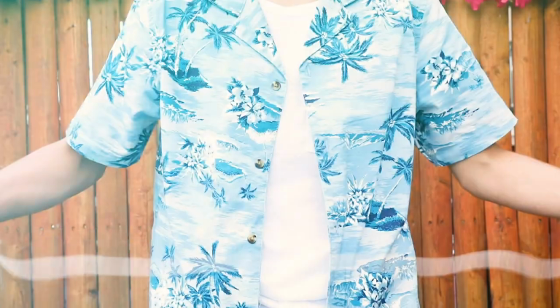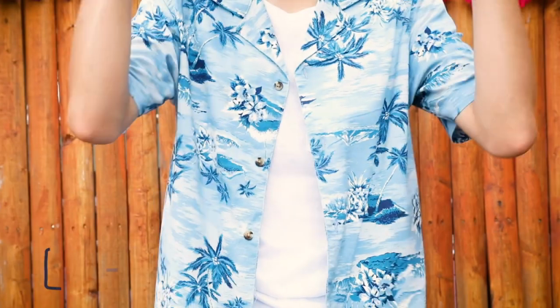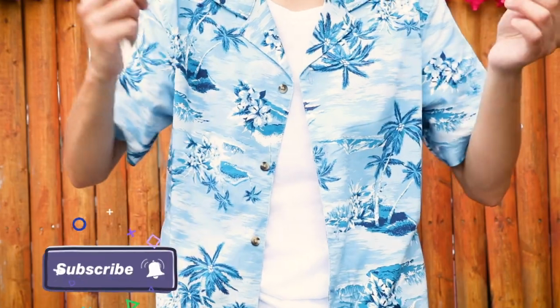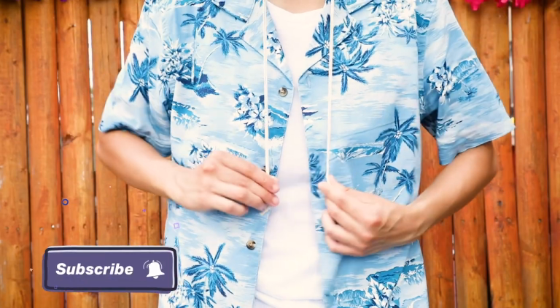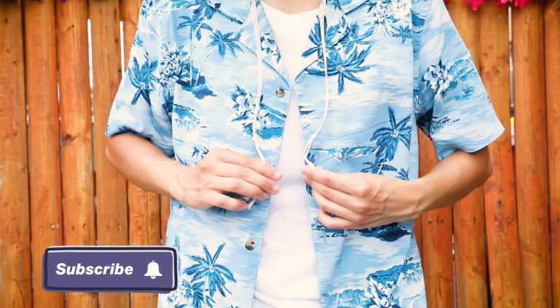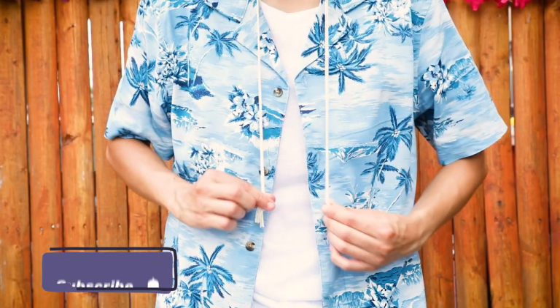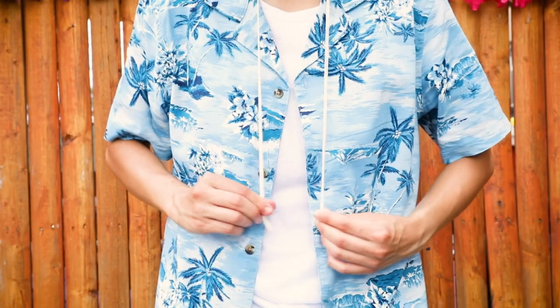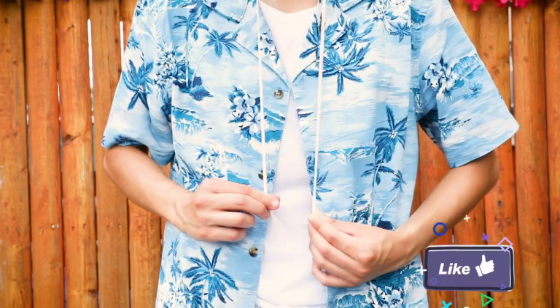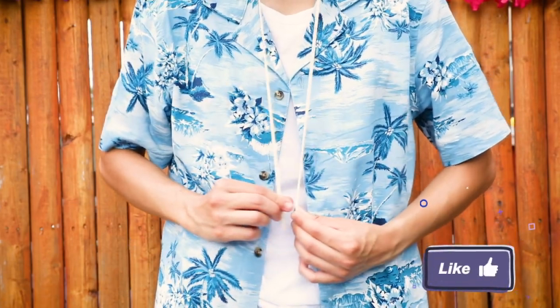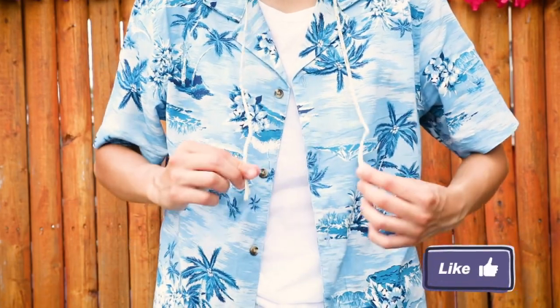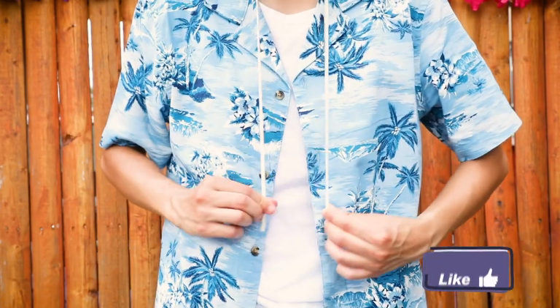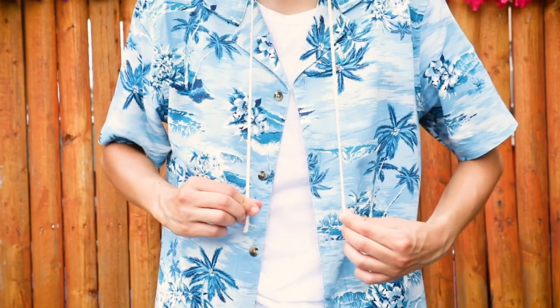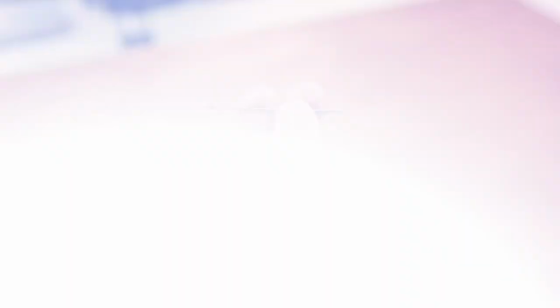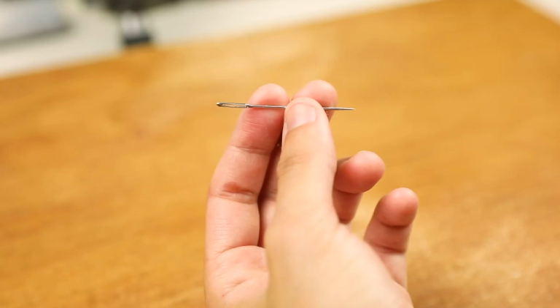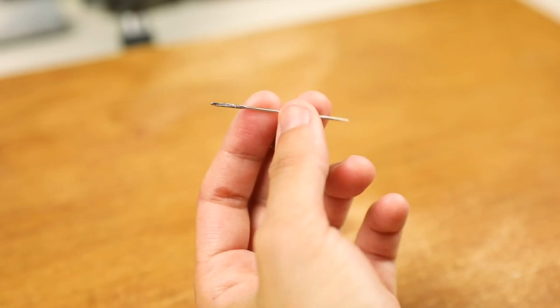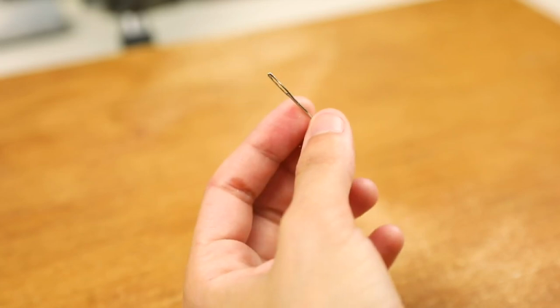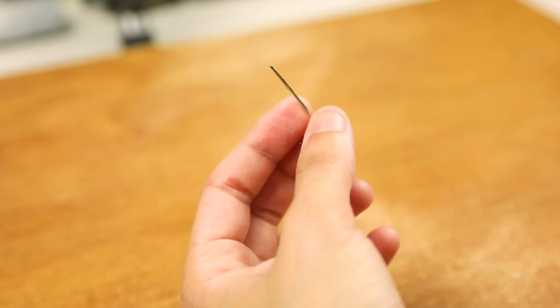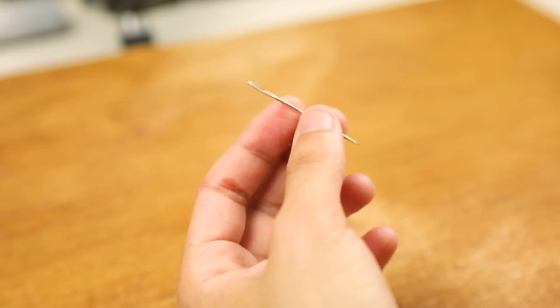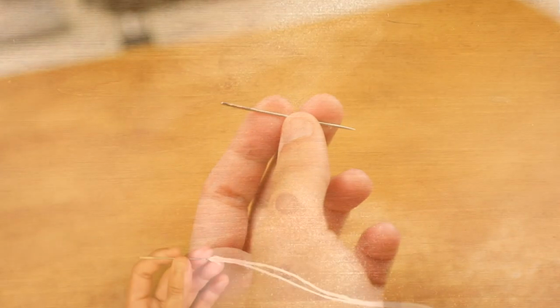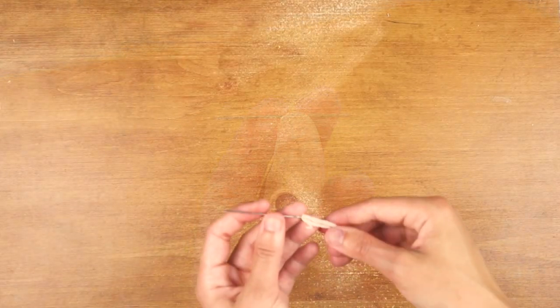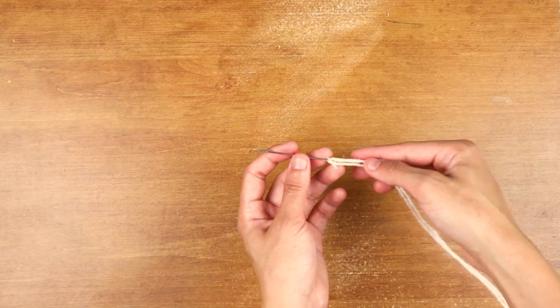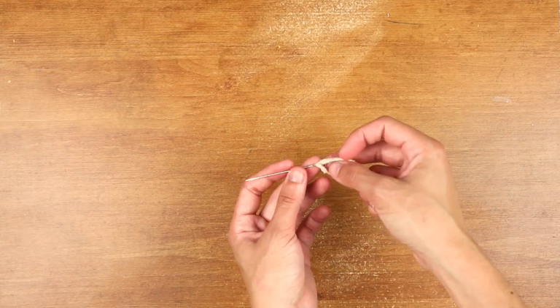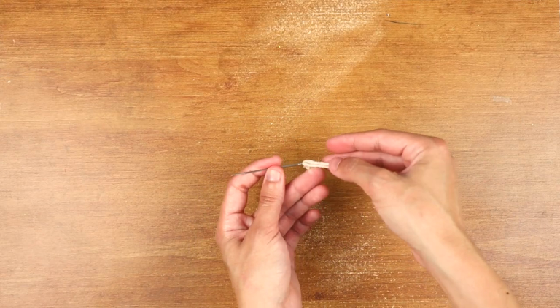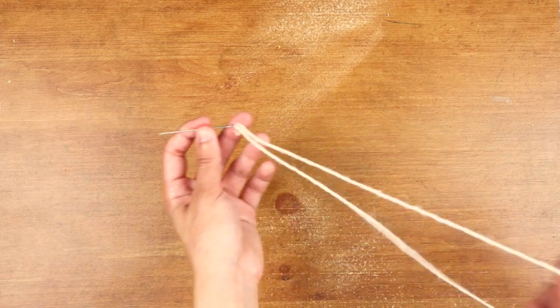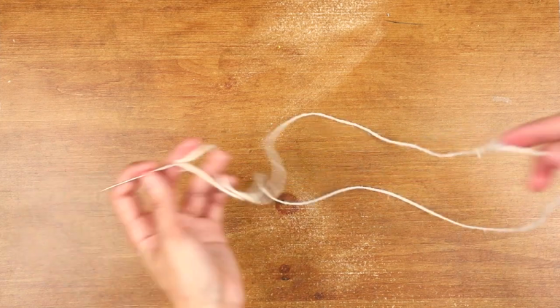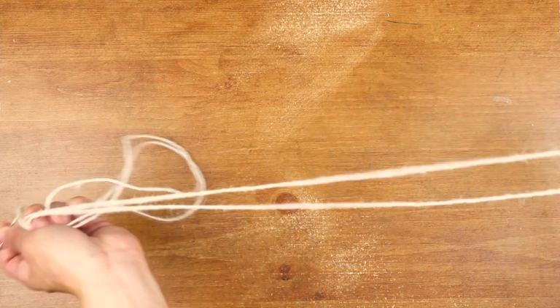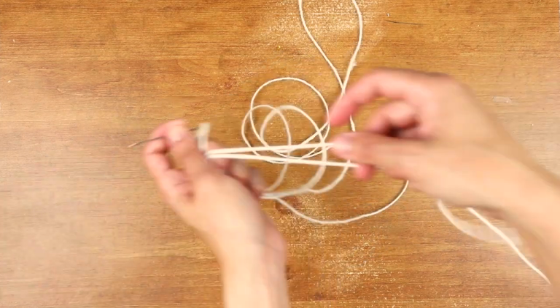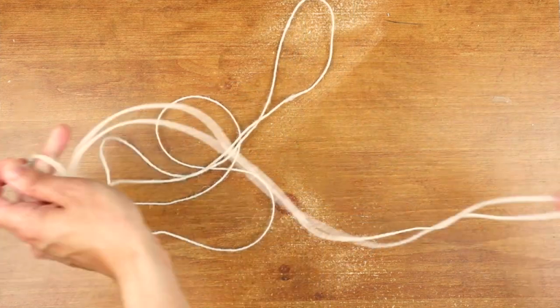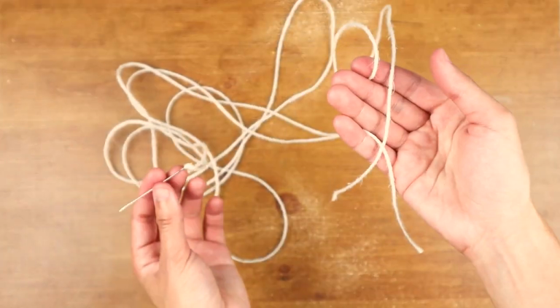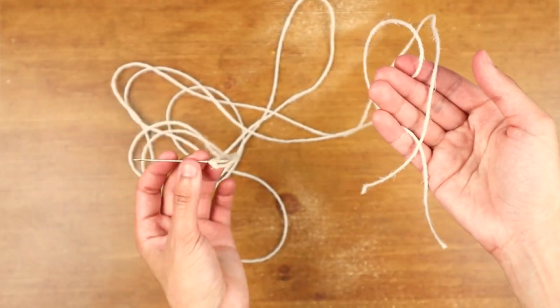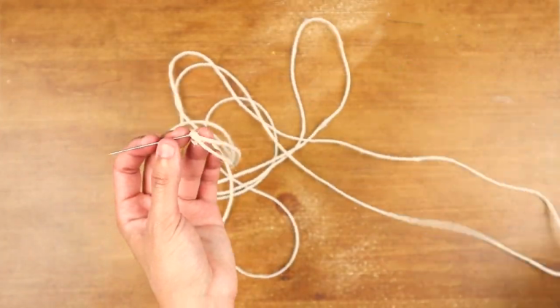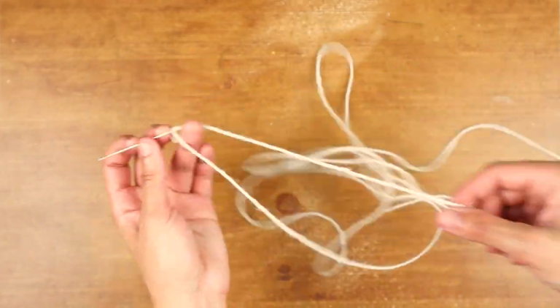Put it around your neck and make it even on both sides. When you have your length set, thread one end through a sewing needle. I used a heavy duty one because it was easier to thread the thicker twine.